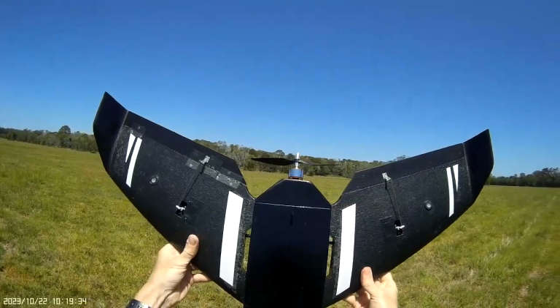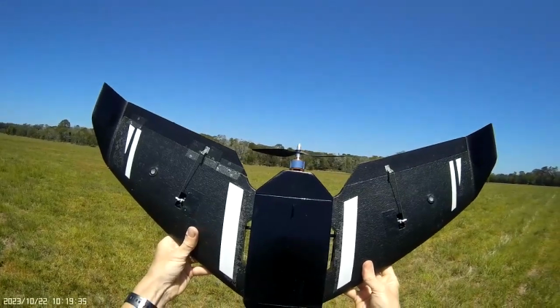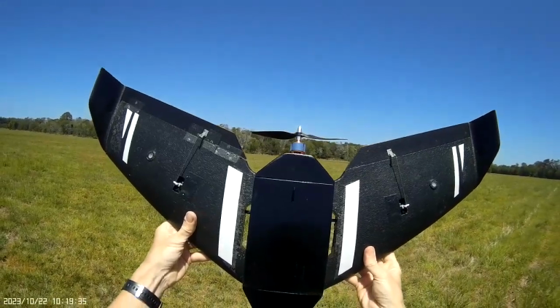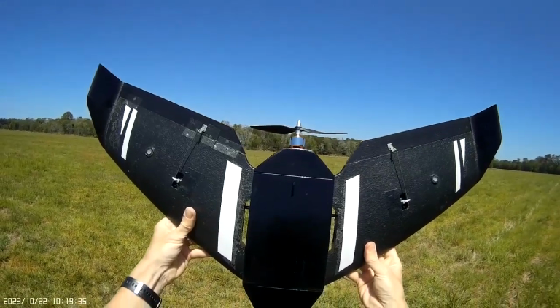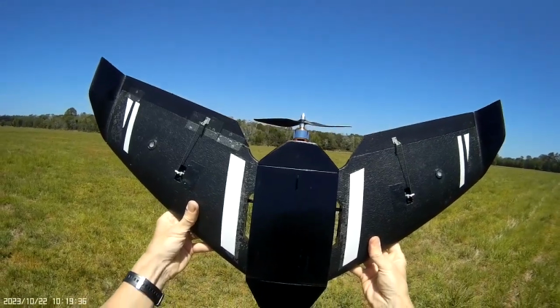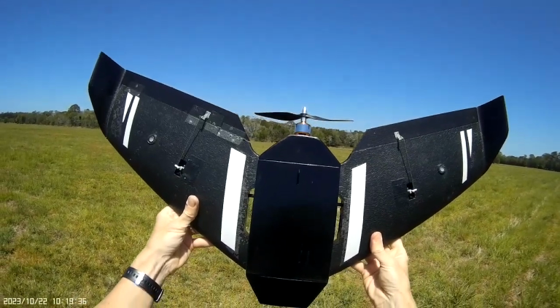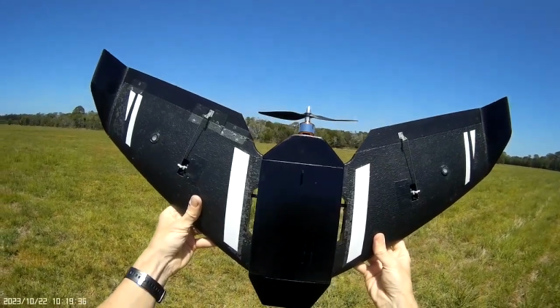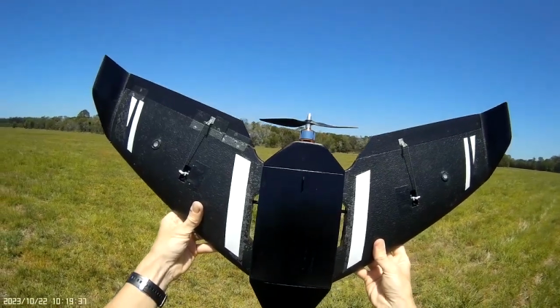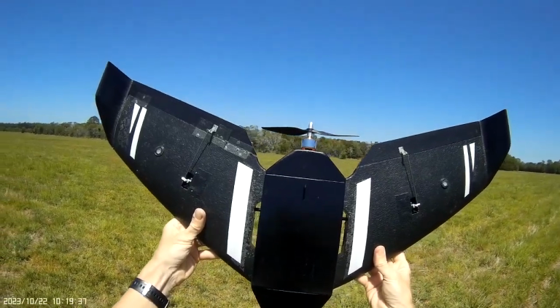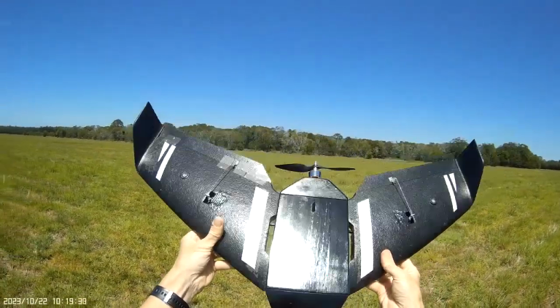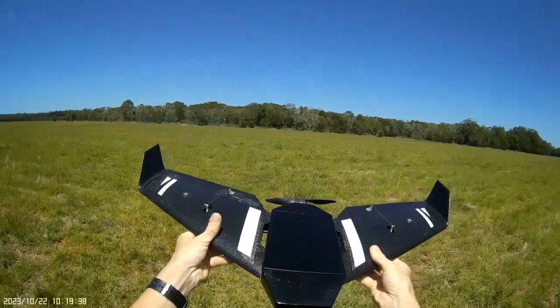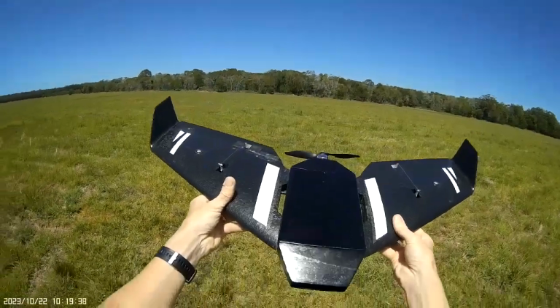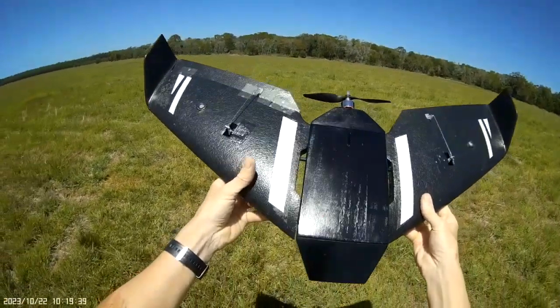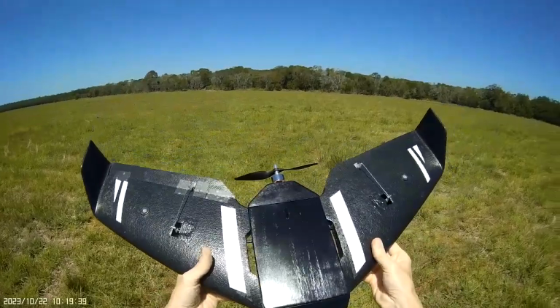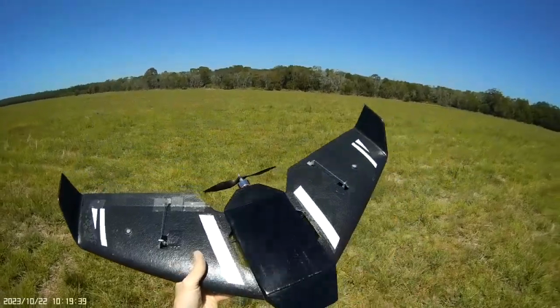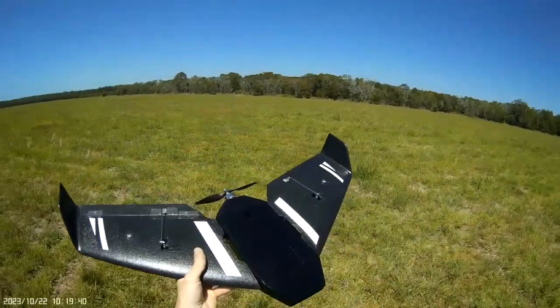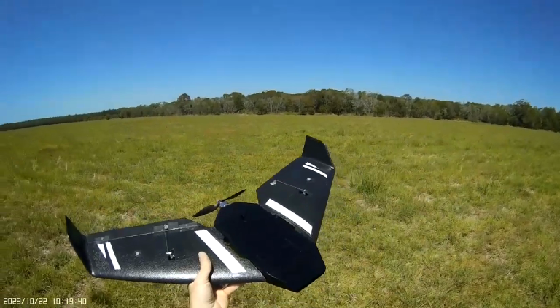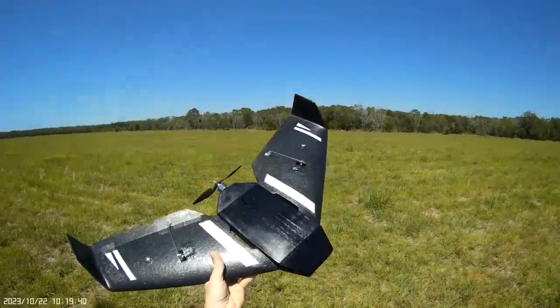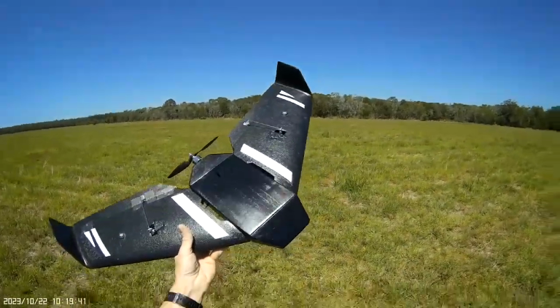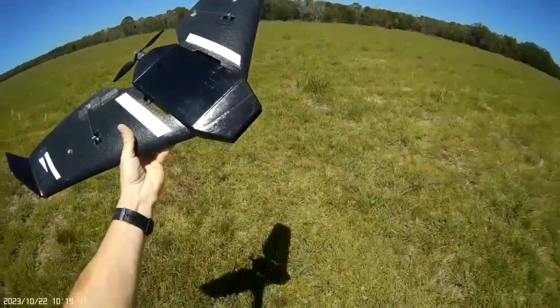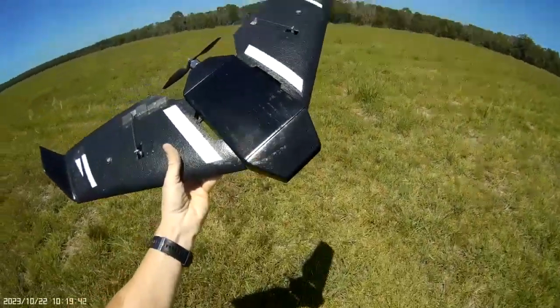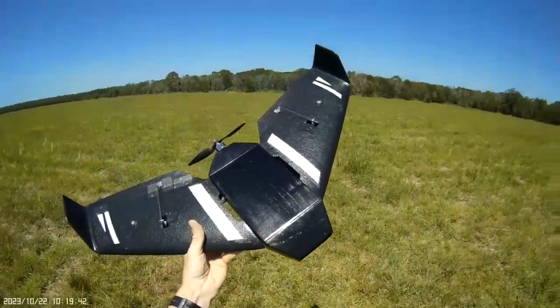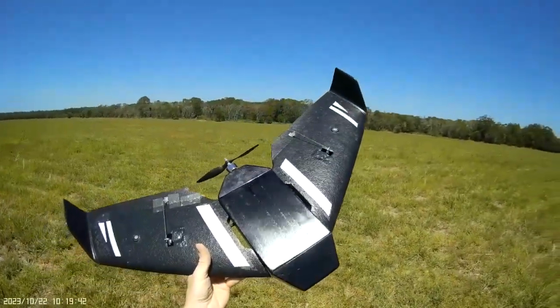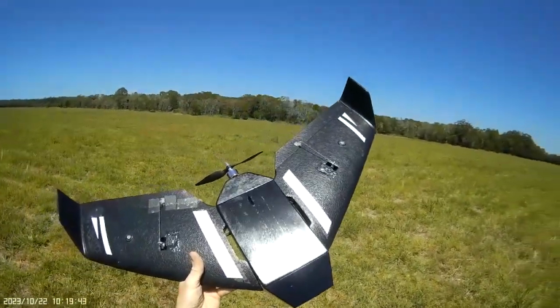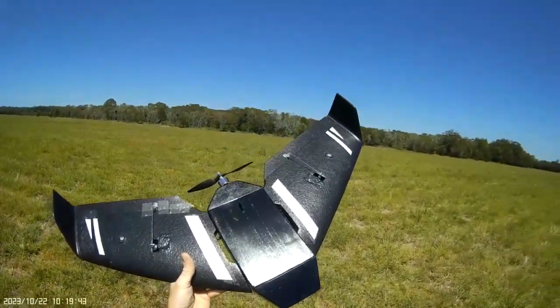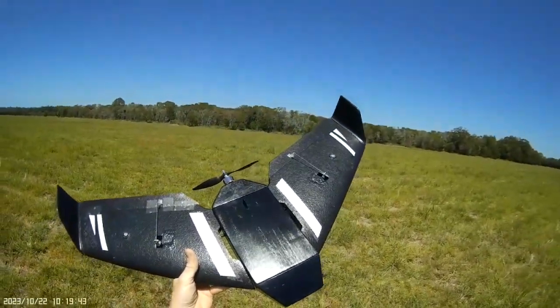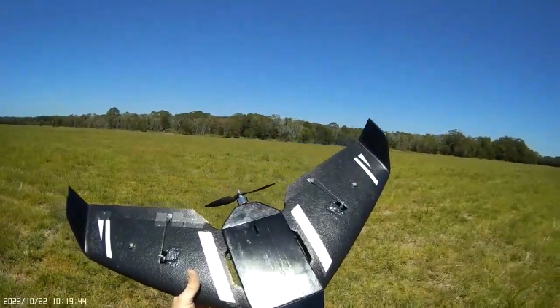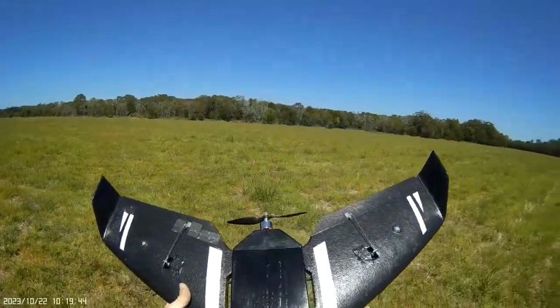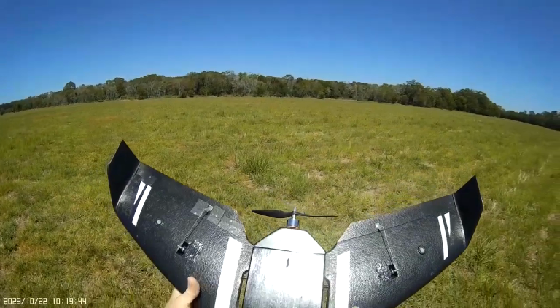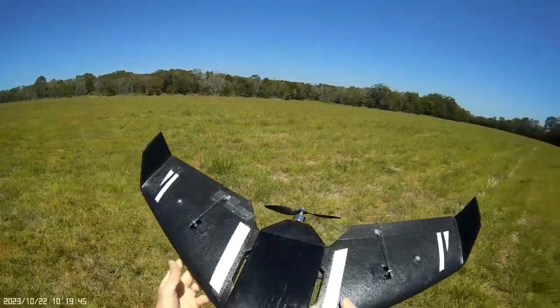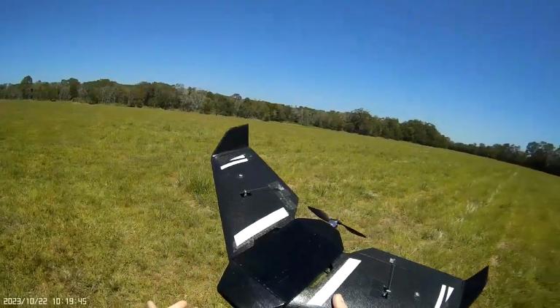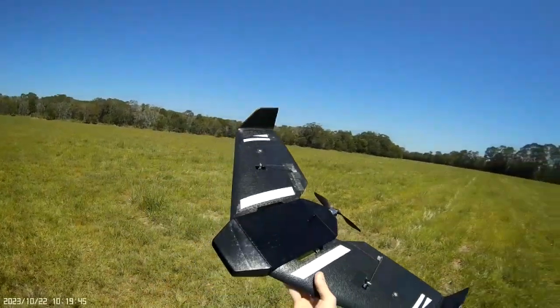Back at the field again with my Manta — maiden flight day. This is the second flight for the day. The first flight went absolutely fantastic, just had to make a few trim adjustments.